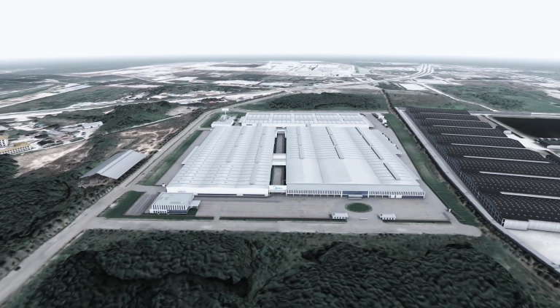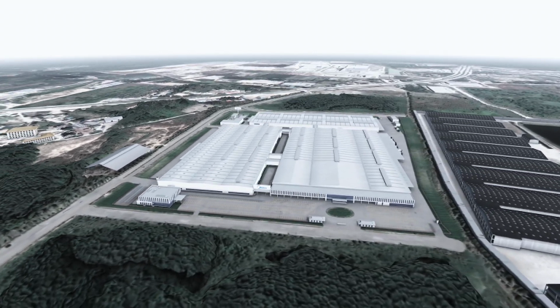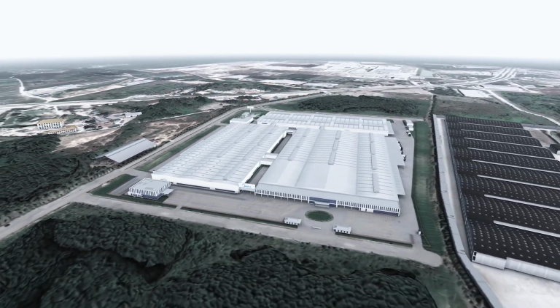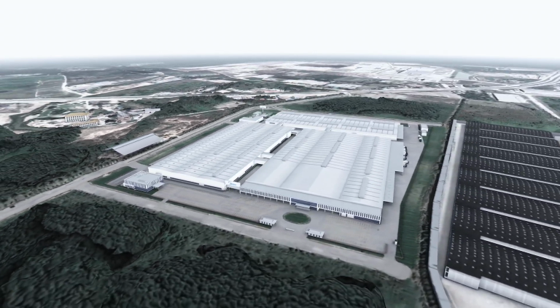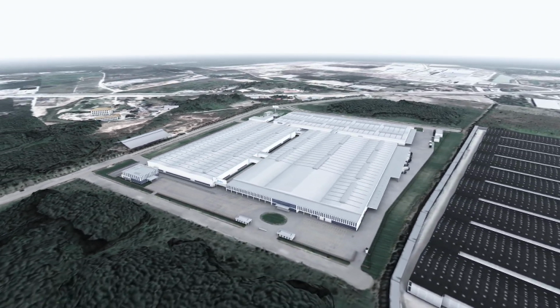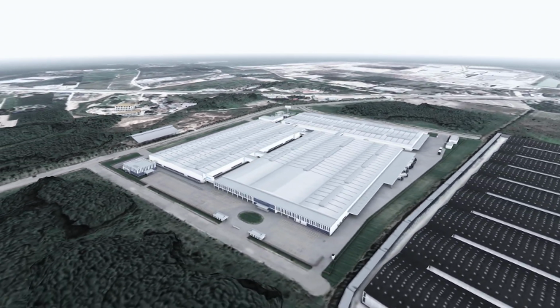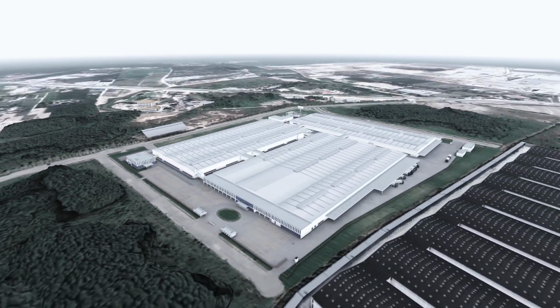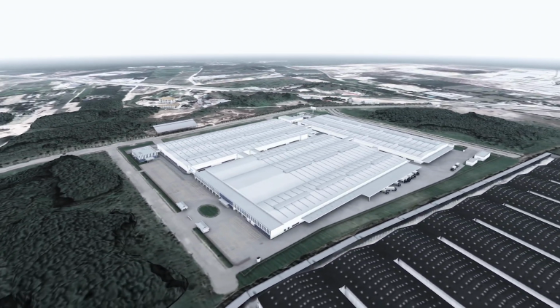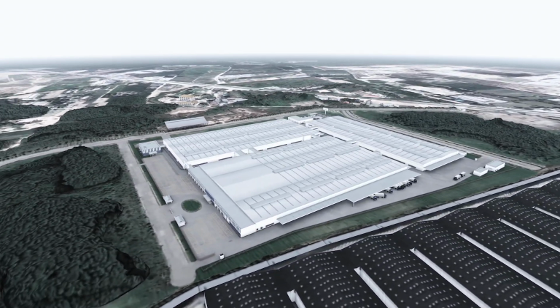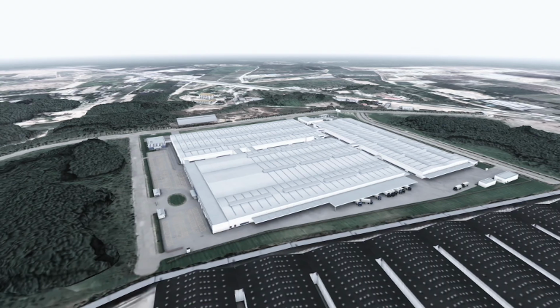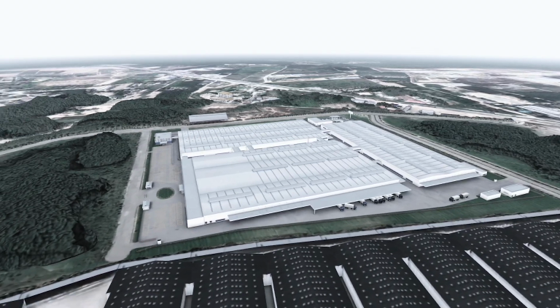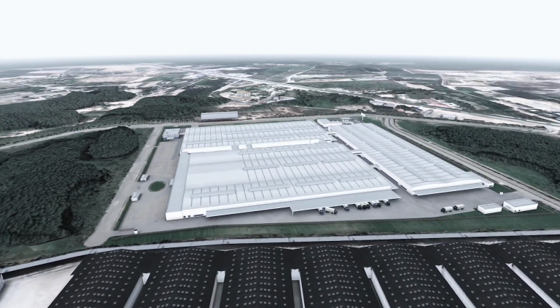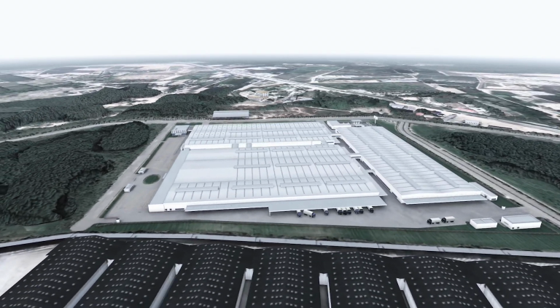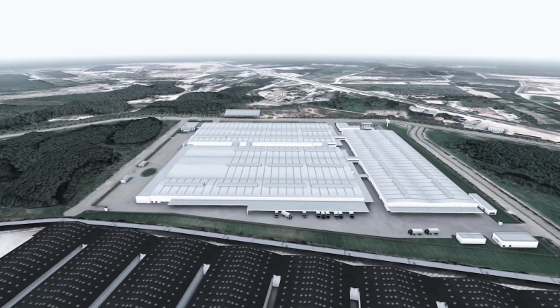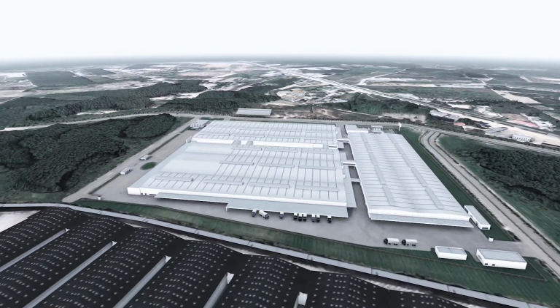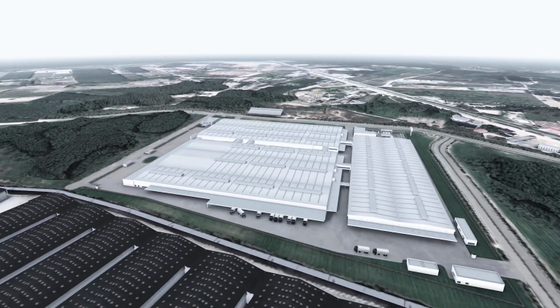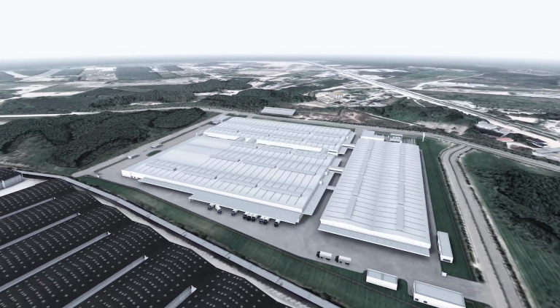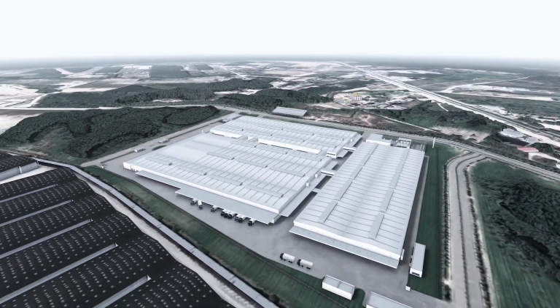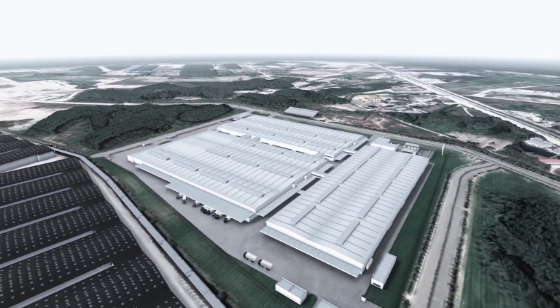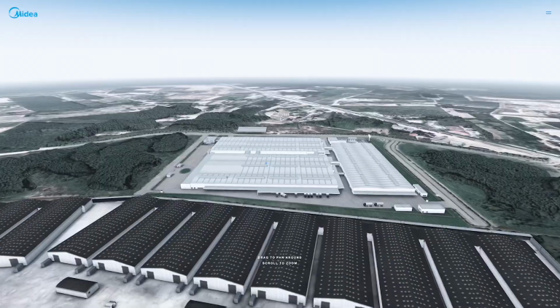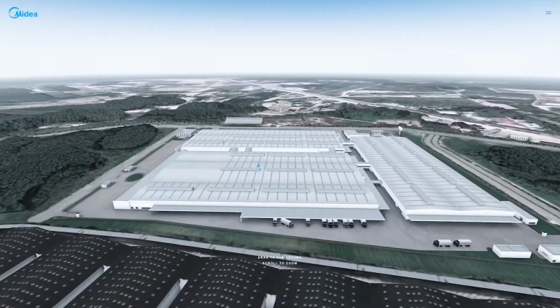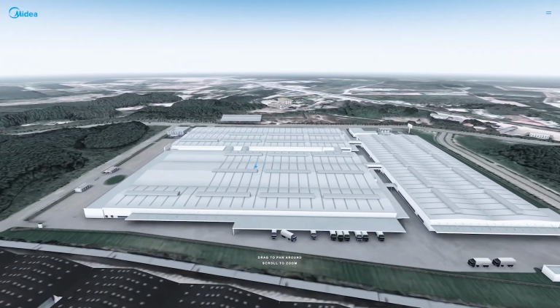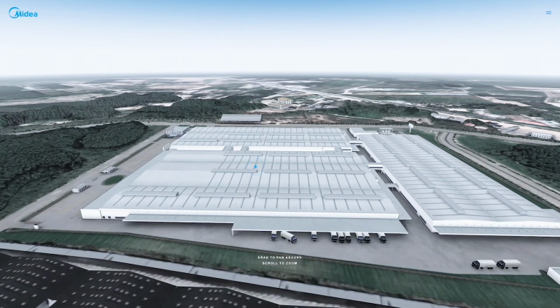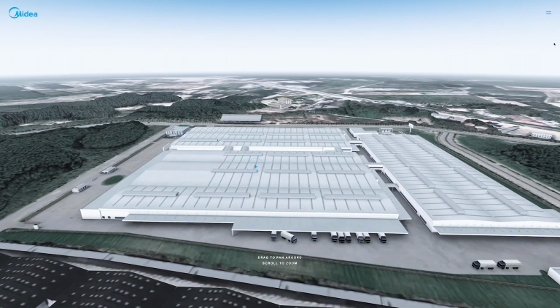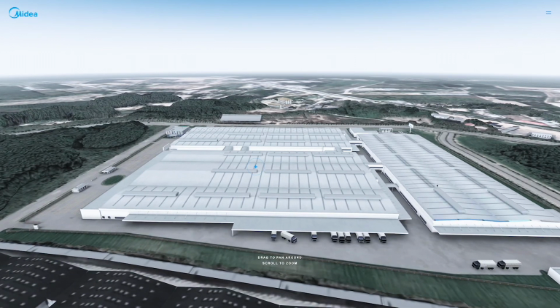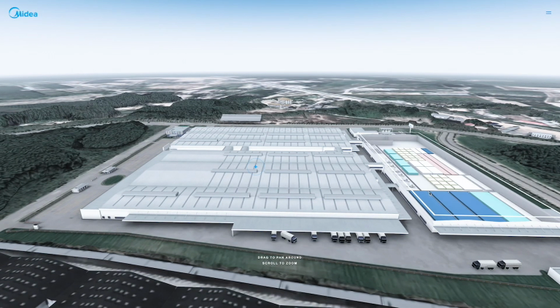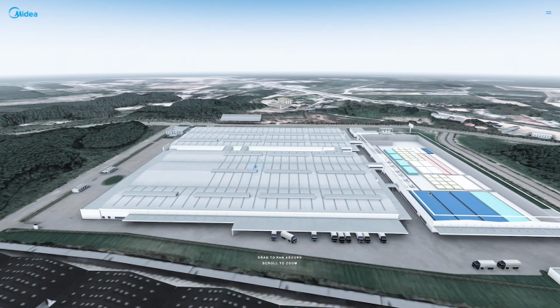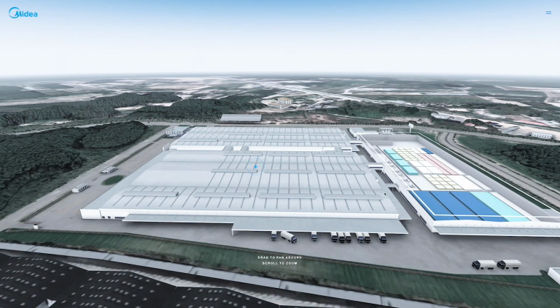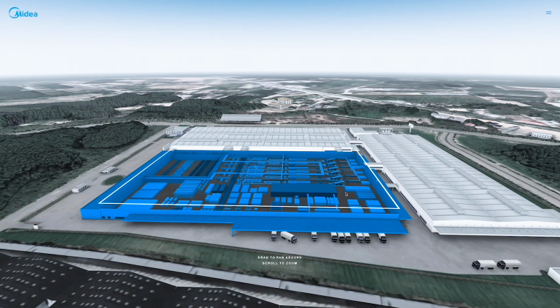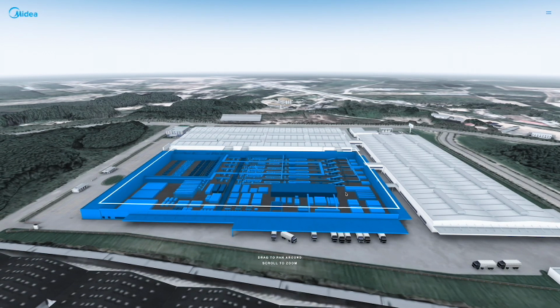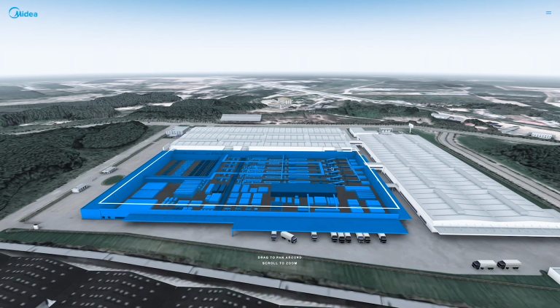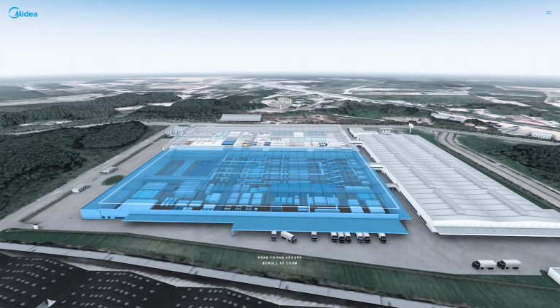Through WebGL, we created a virtual experience so users could explore the factory themselves. Users could zoom in and explore internal structures and the functions of each room.